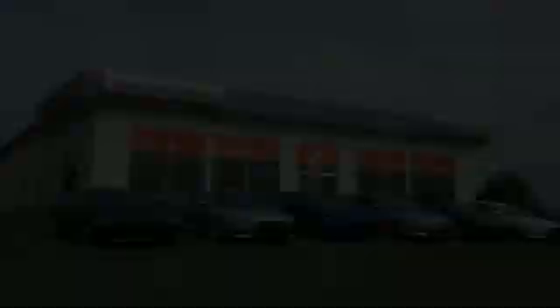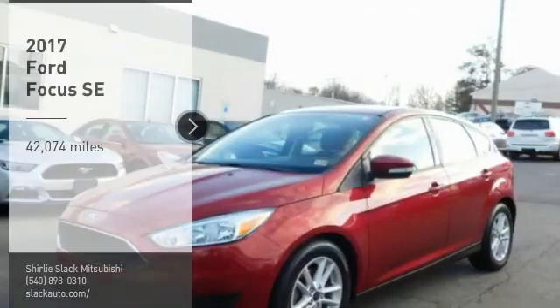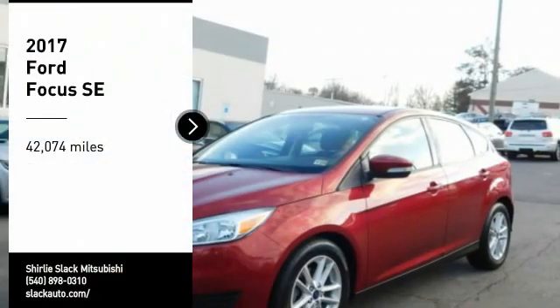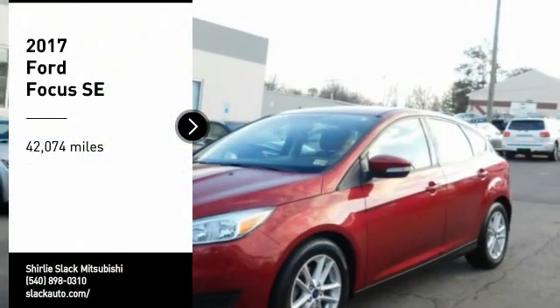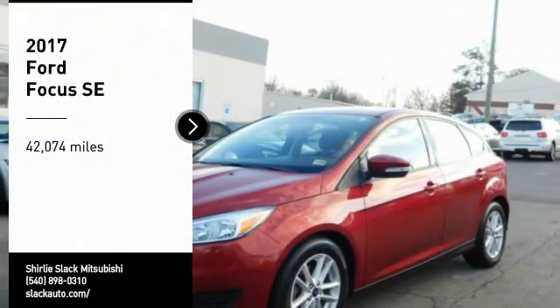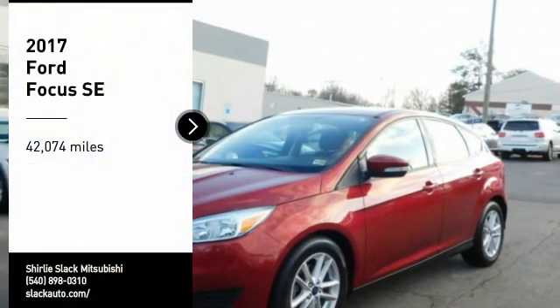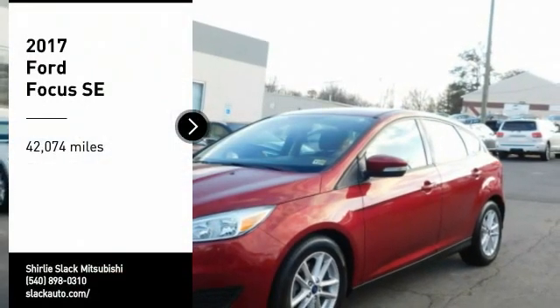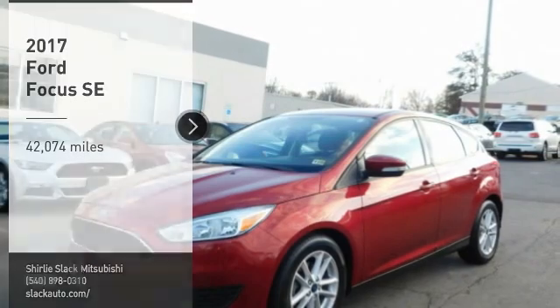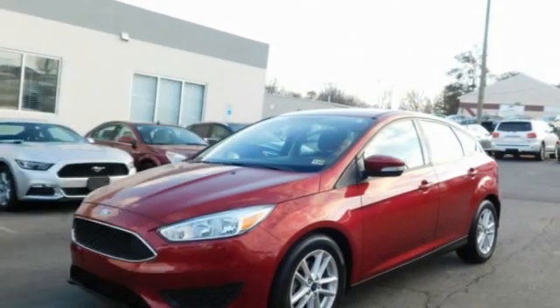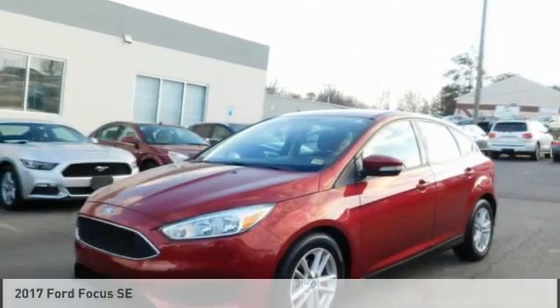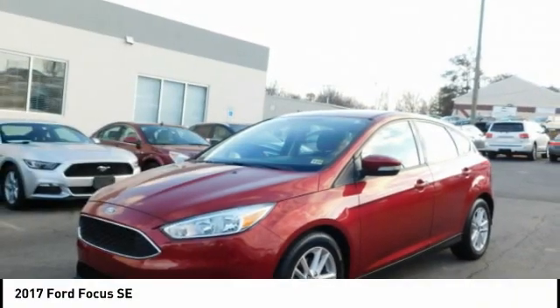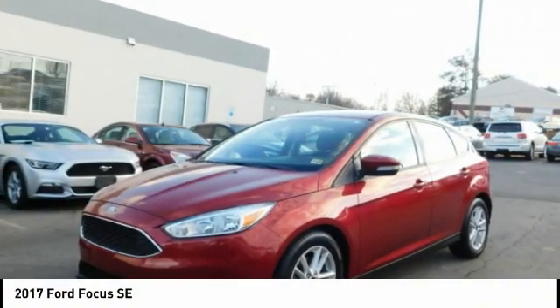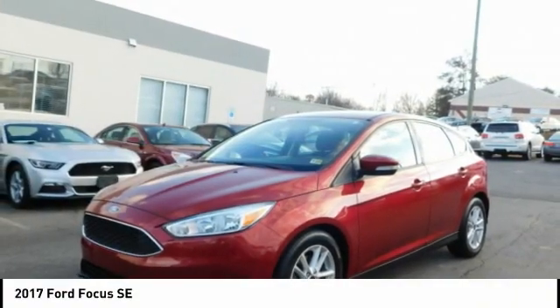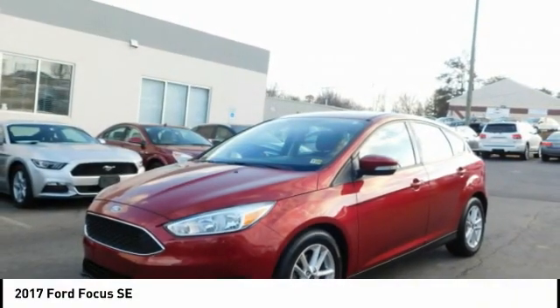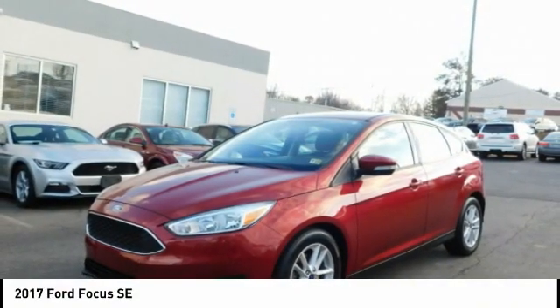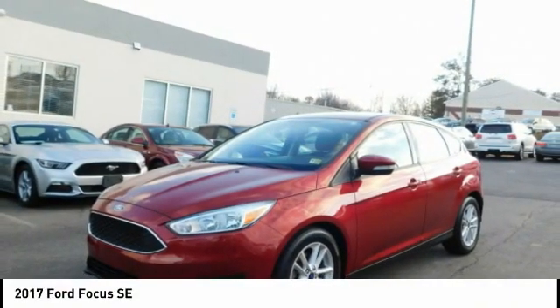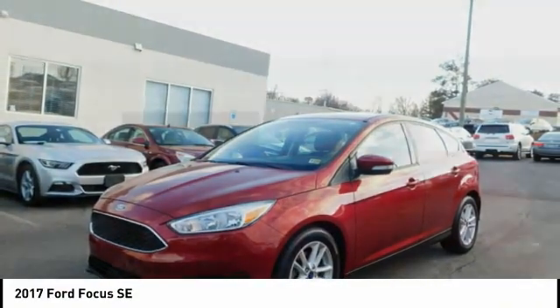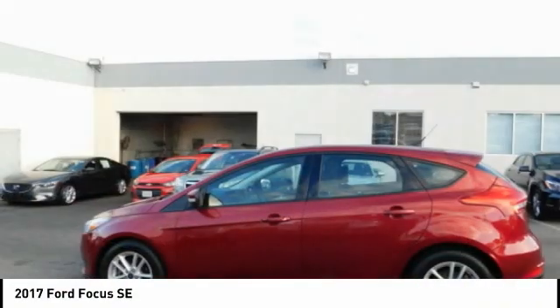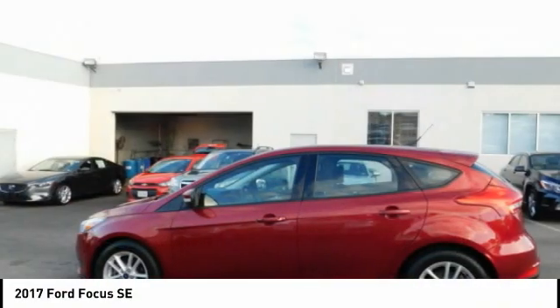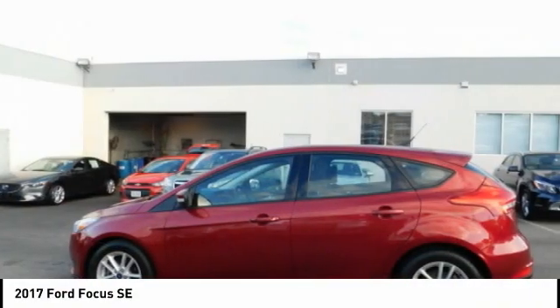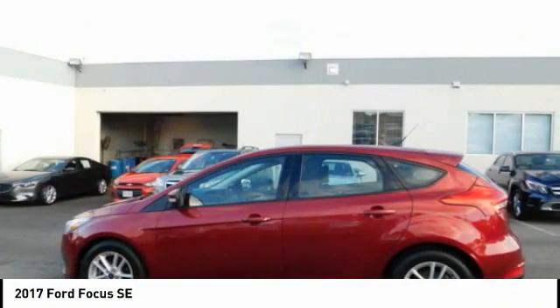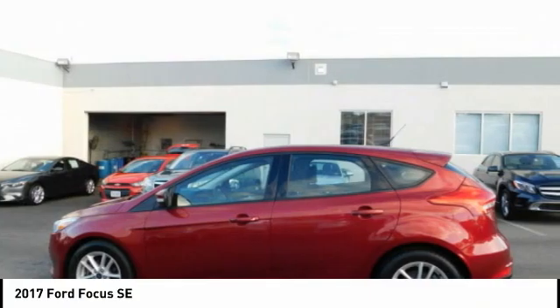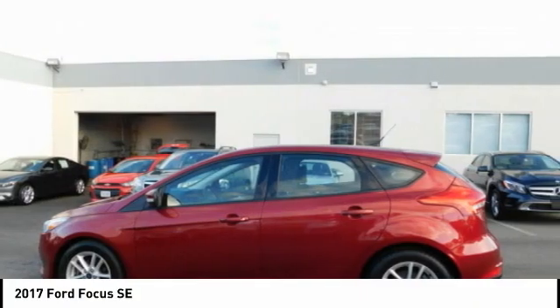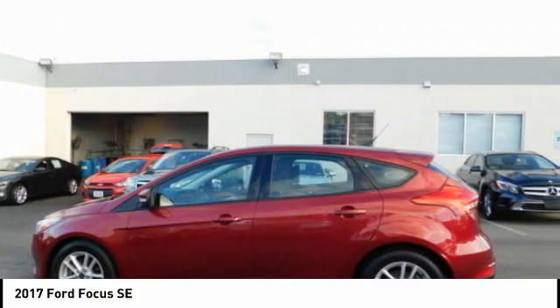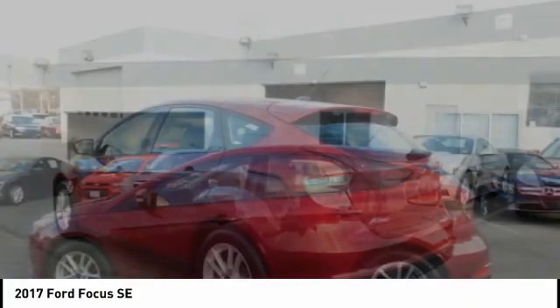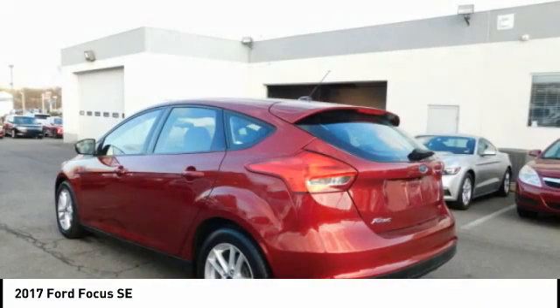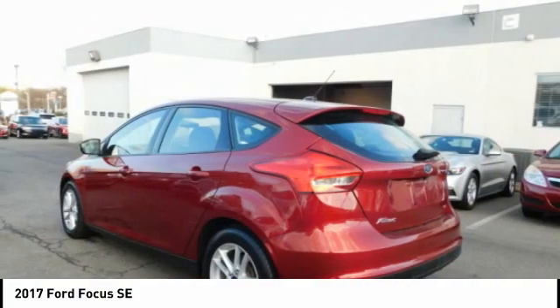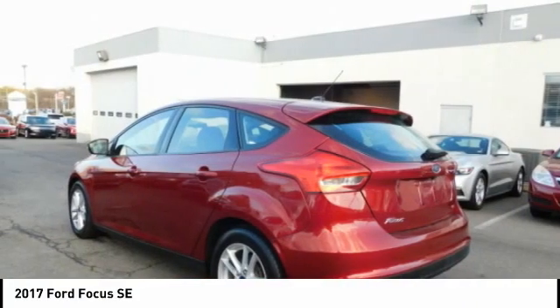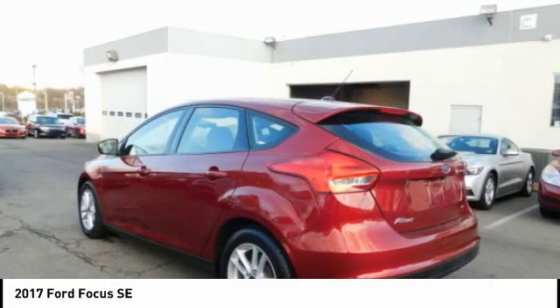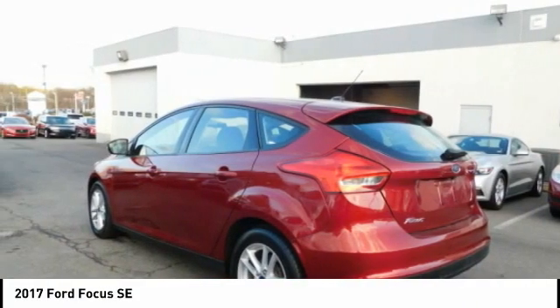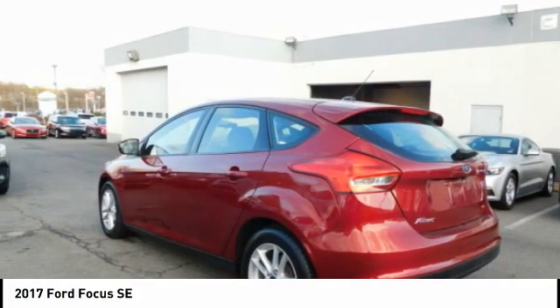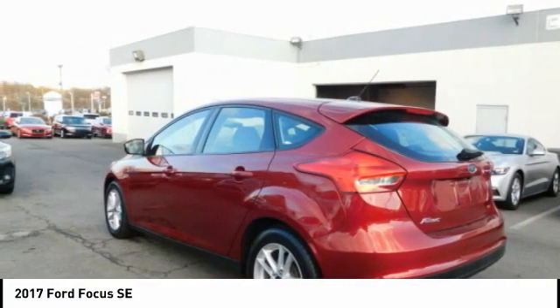Looking for the right vehicle? Check out the 2017 Focus. Focus has more cool tech, more of what you're looking for, from any point of view — more than meets the eye.